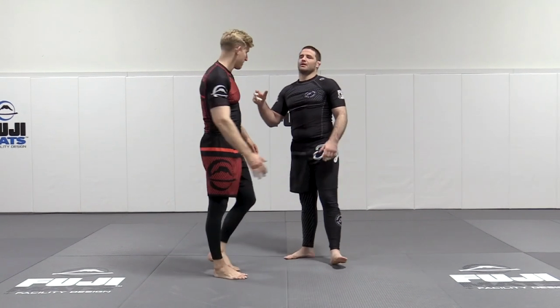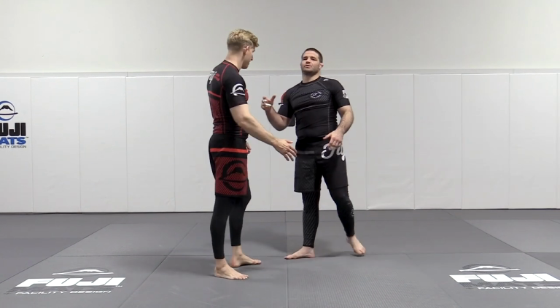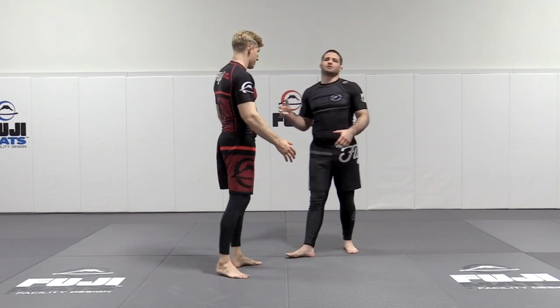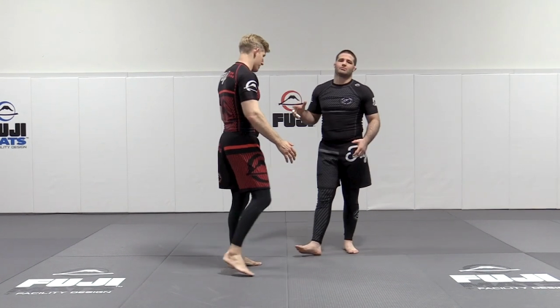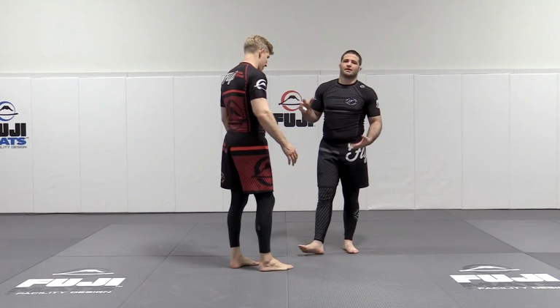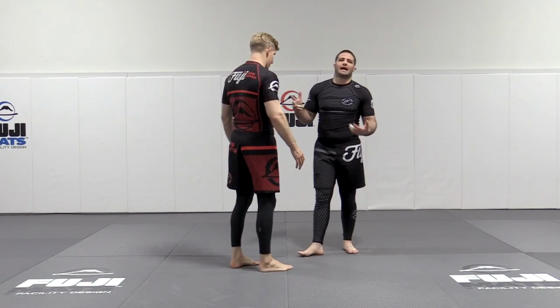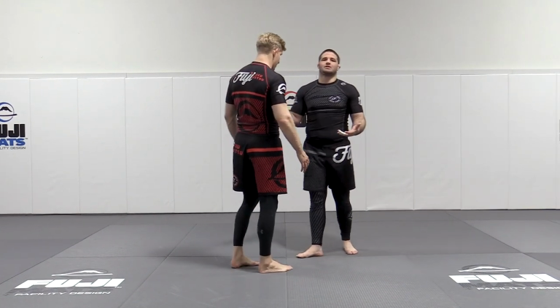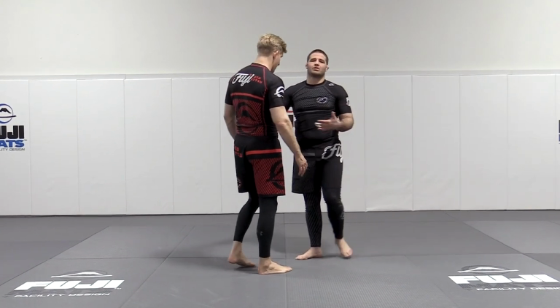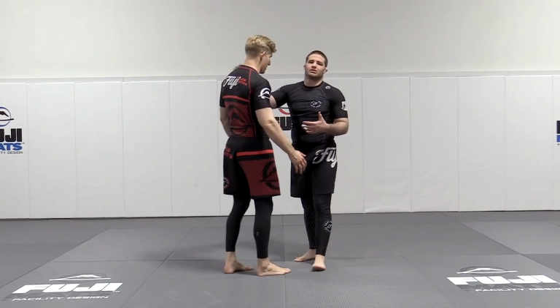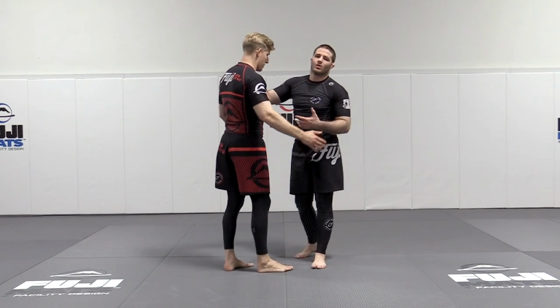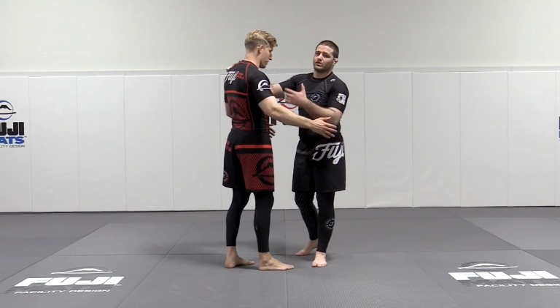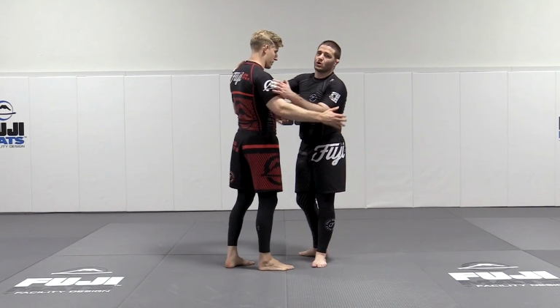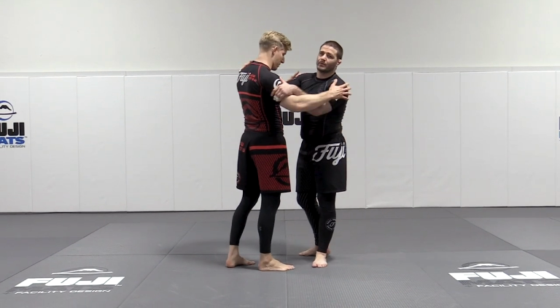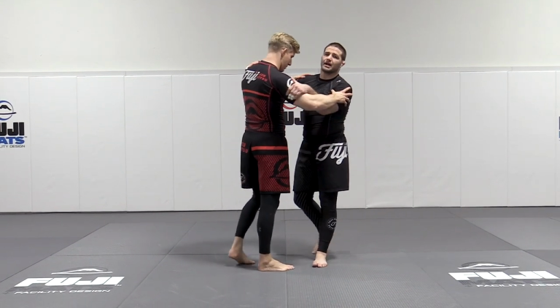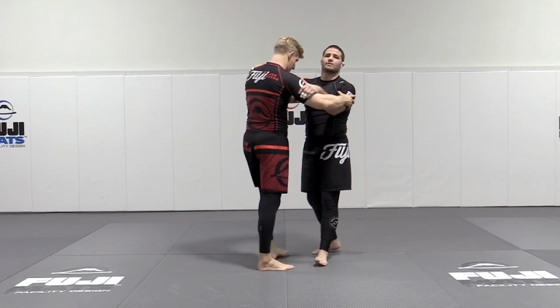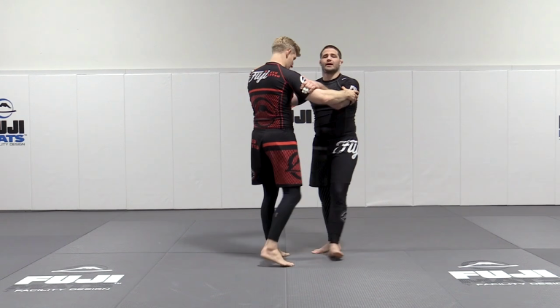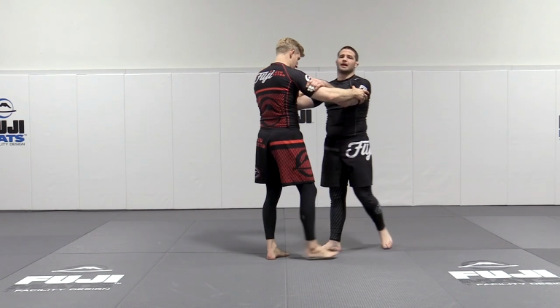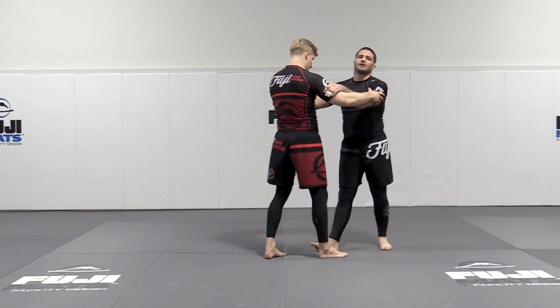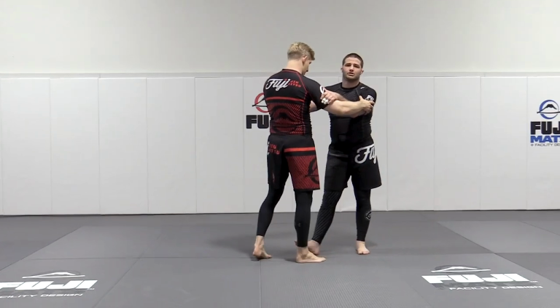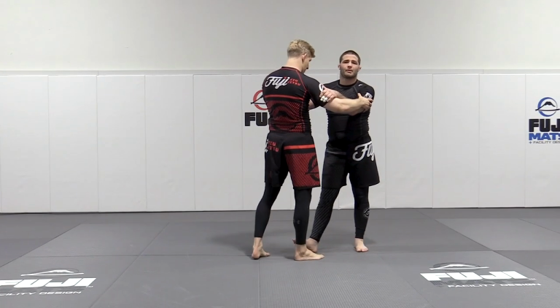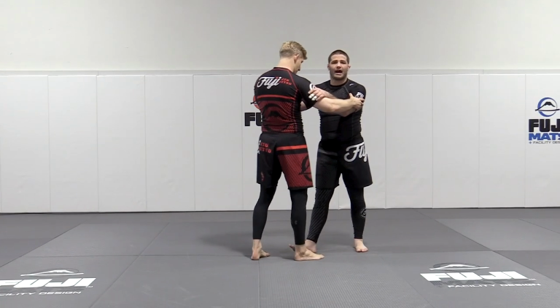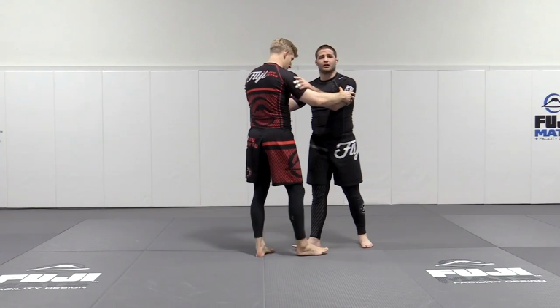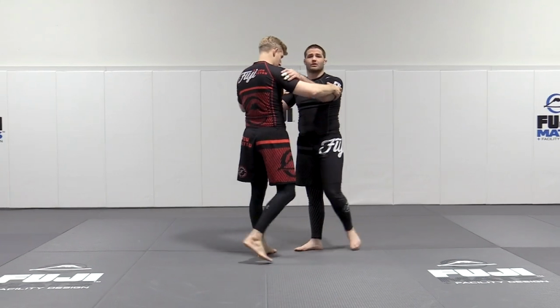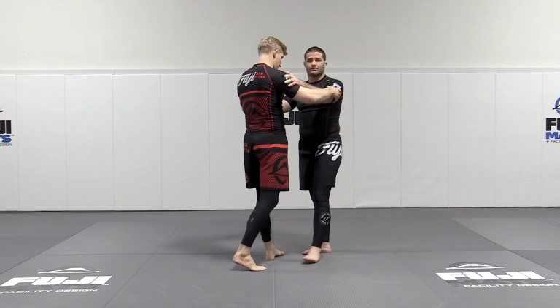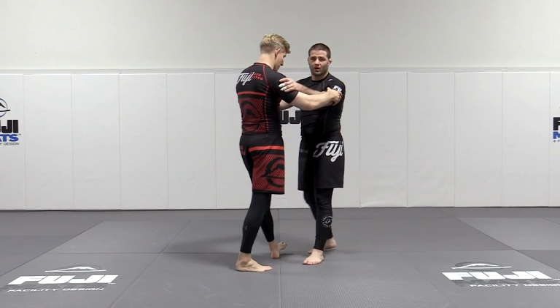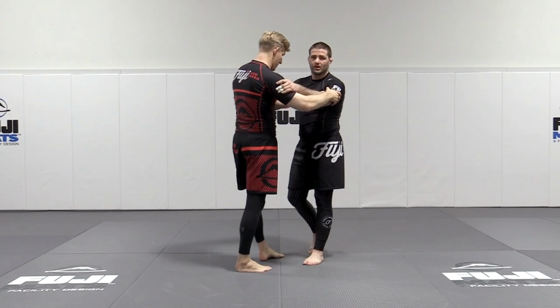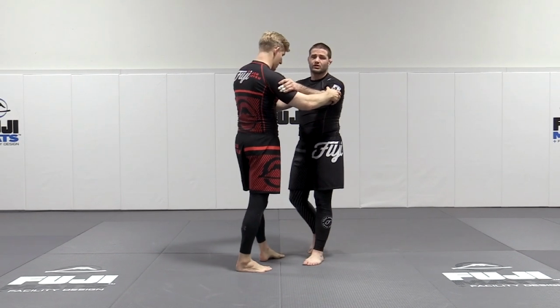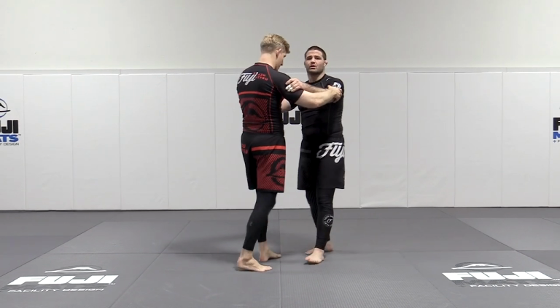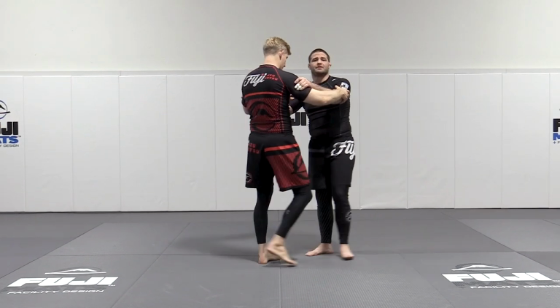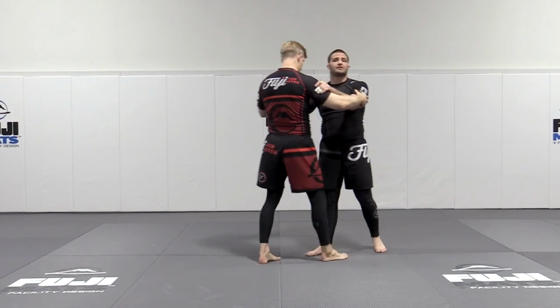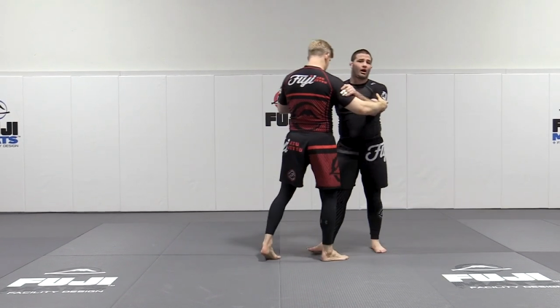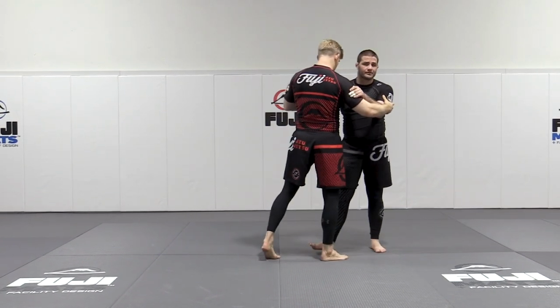Foot sweeps are just a great thing to add to your arsenal. Whether you score with them or not, it's a great way to disrupt the pattern and disrupt the flow so you can go from defense to offense.